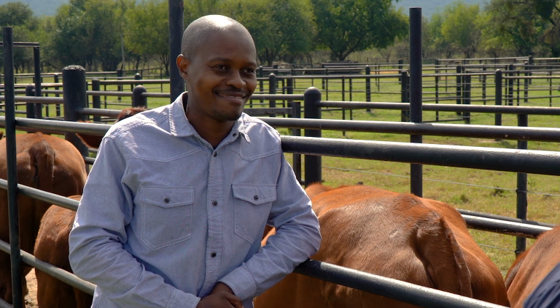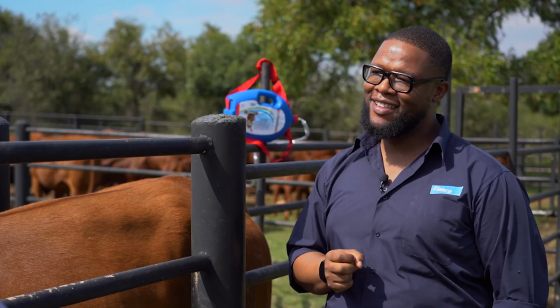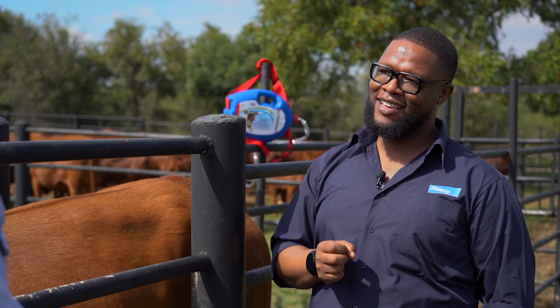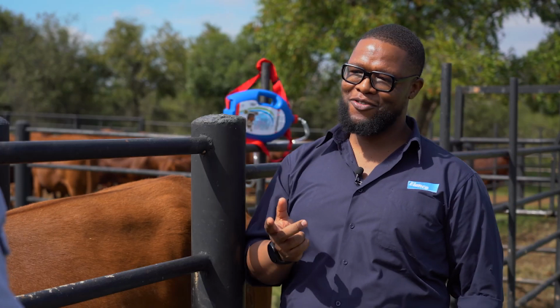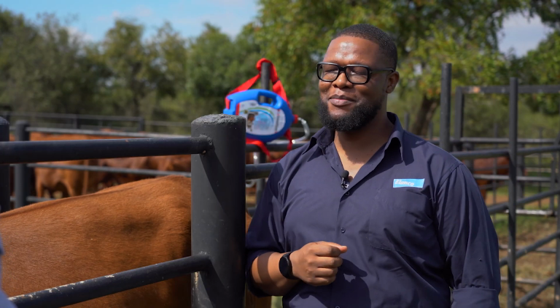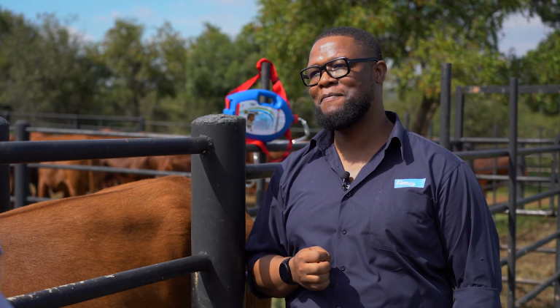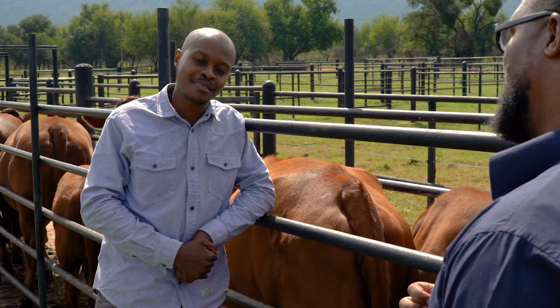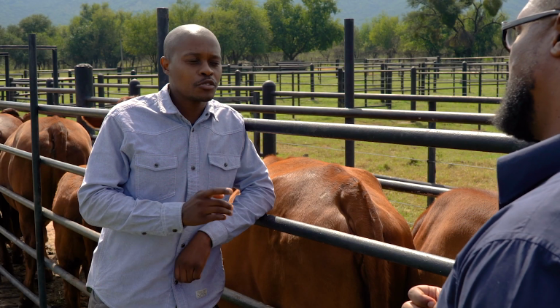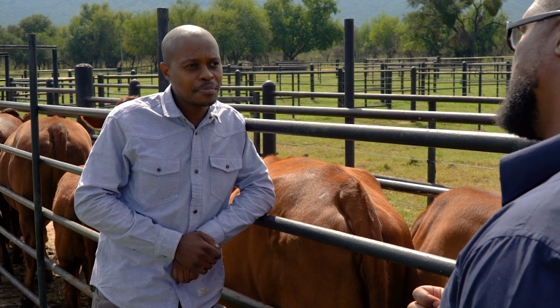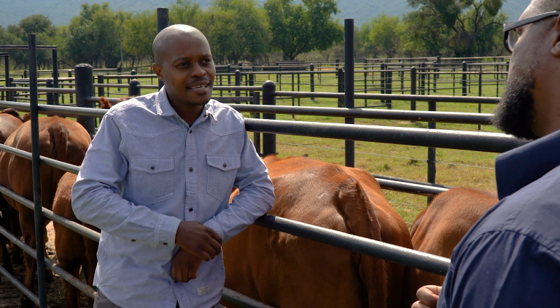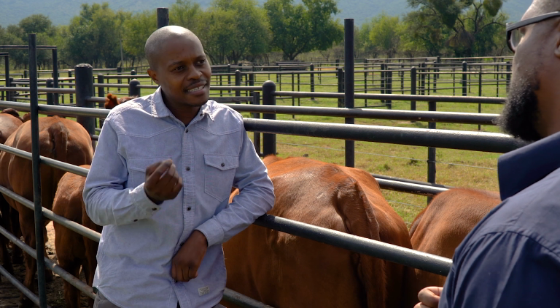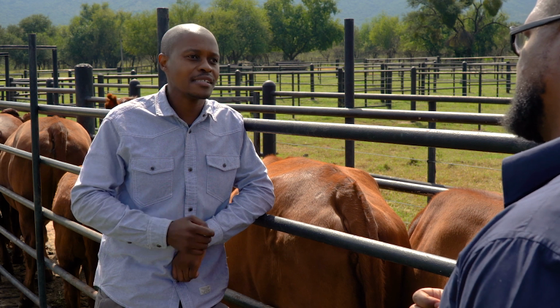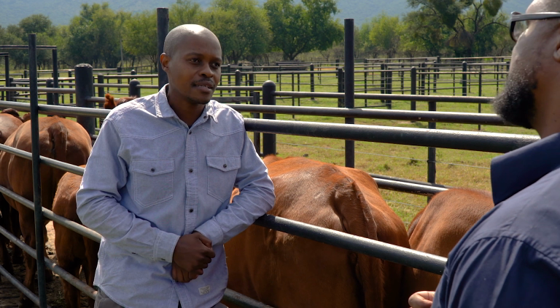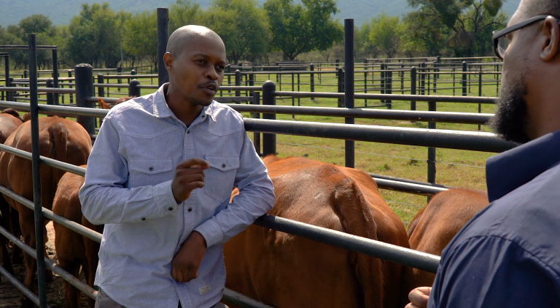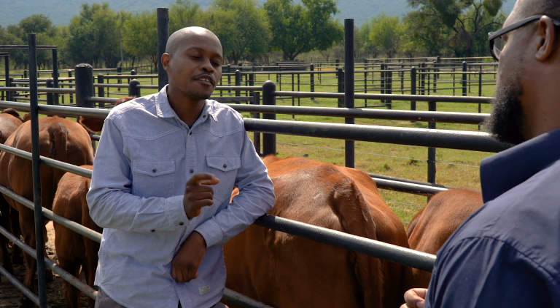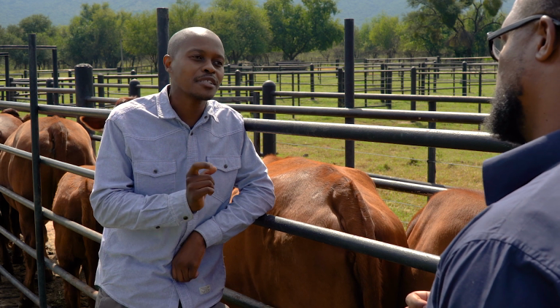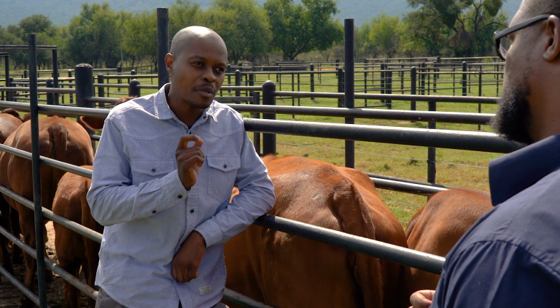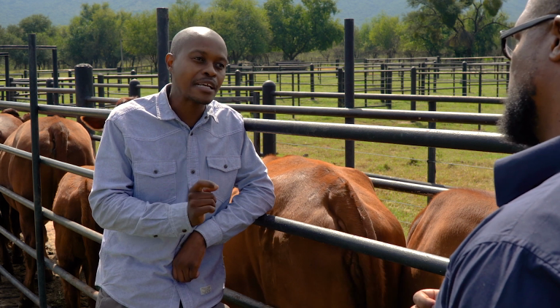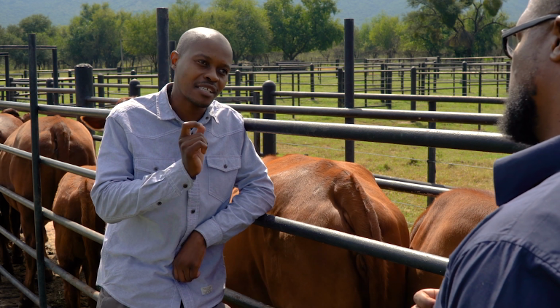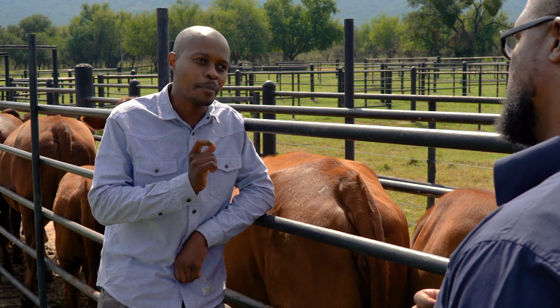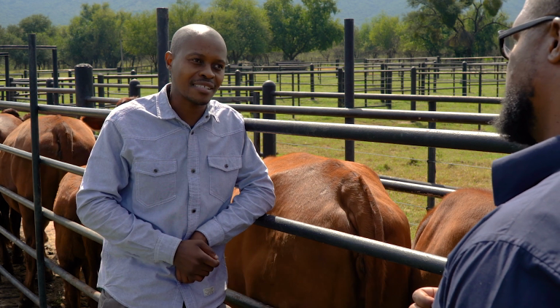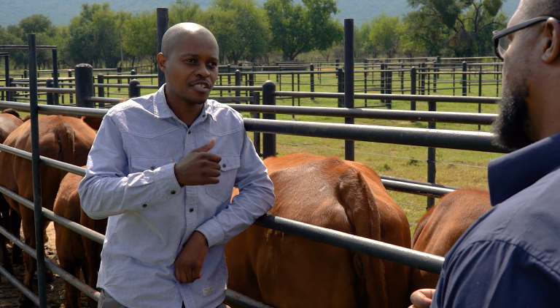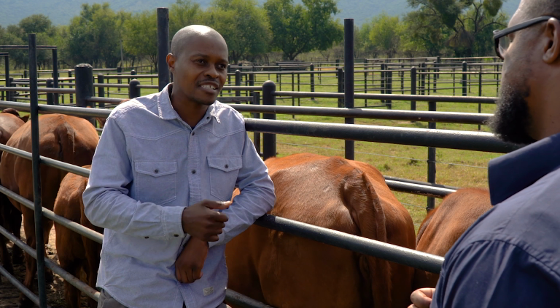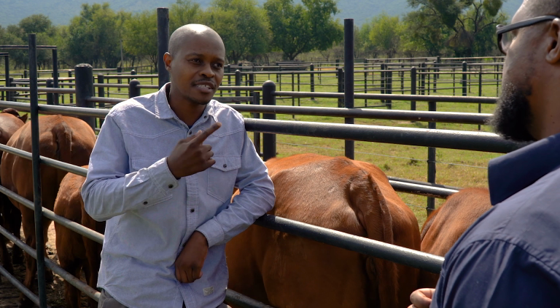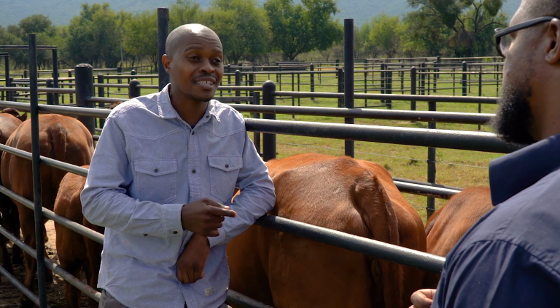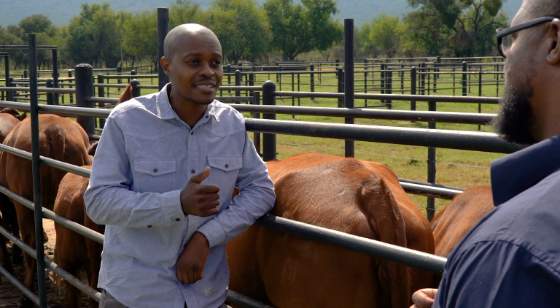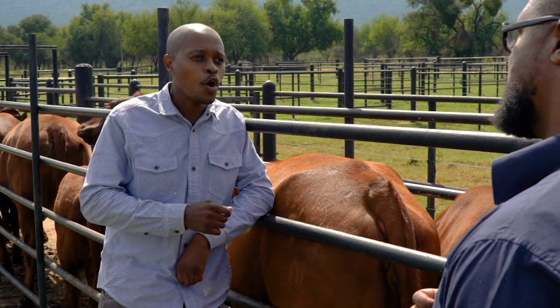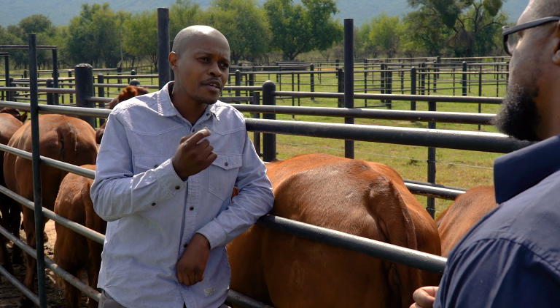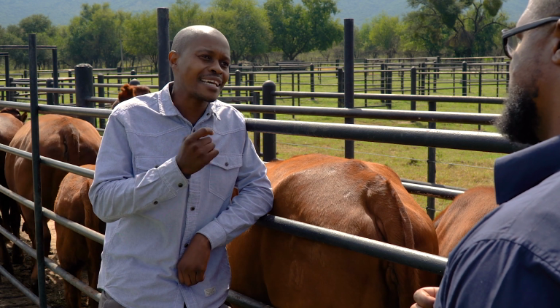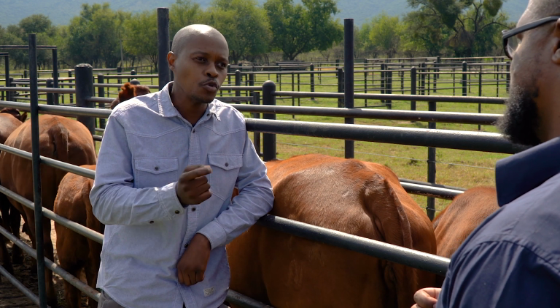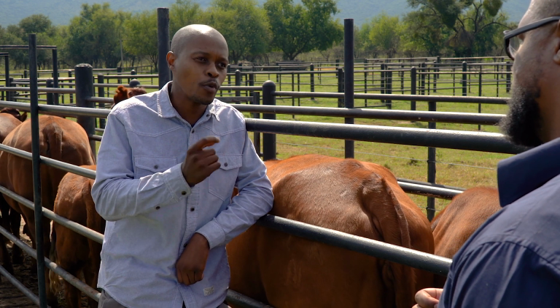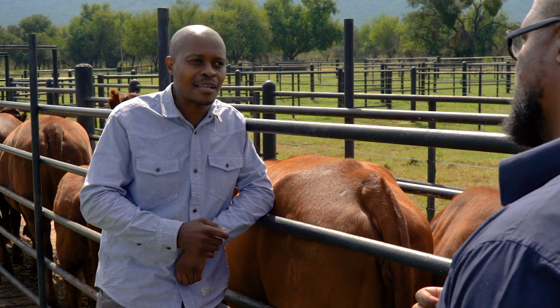Thanks for having me here. Dr. Tapps, it's the rainy season, which means that farmers are going to be battling with external parasites such as flies, mosquitoes and ticks. What methods can they use to win this battle?